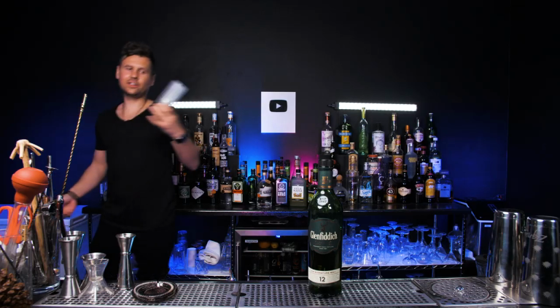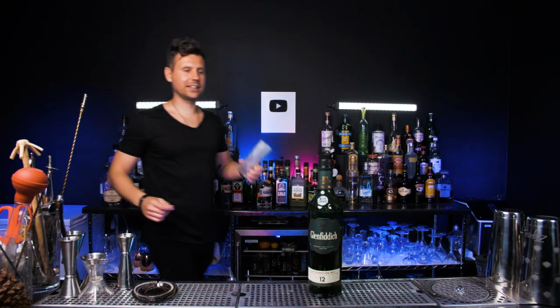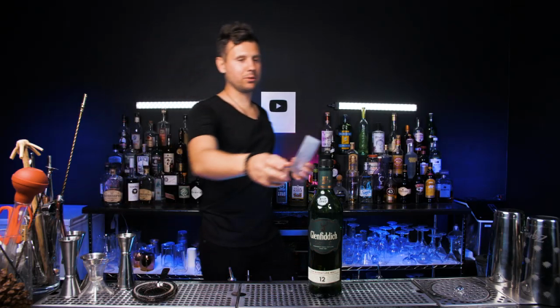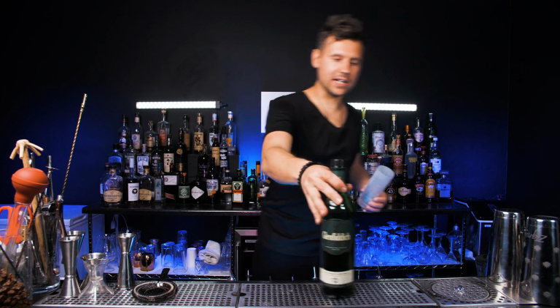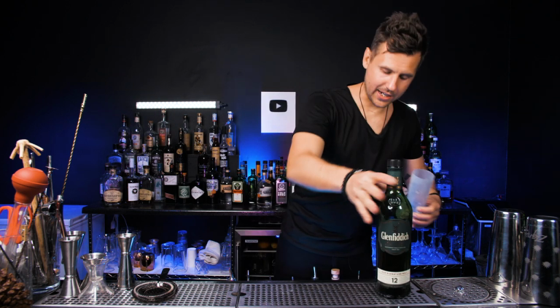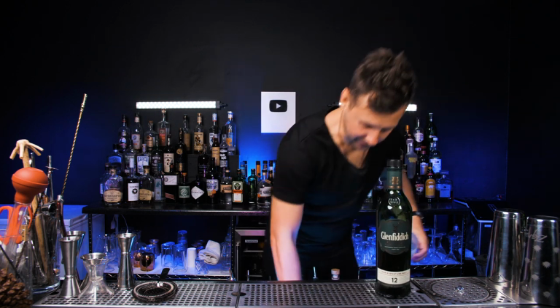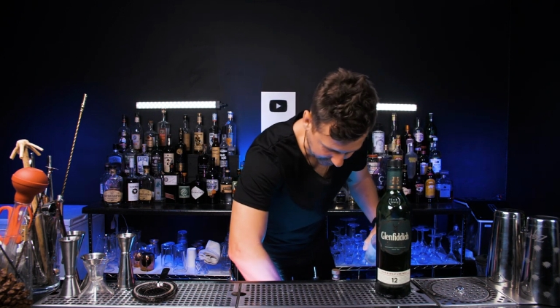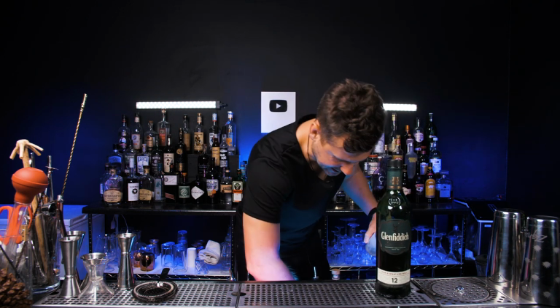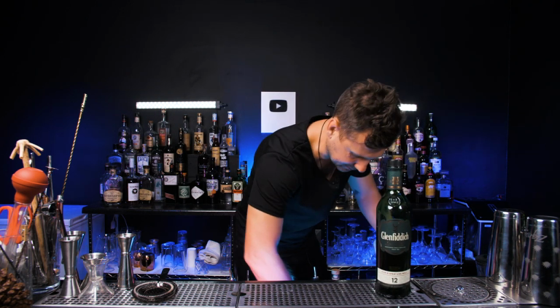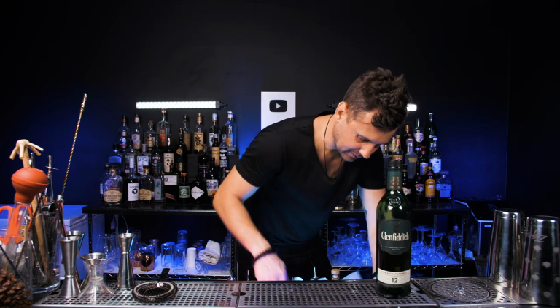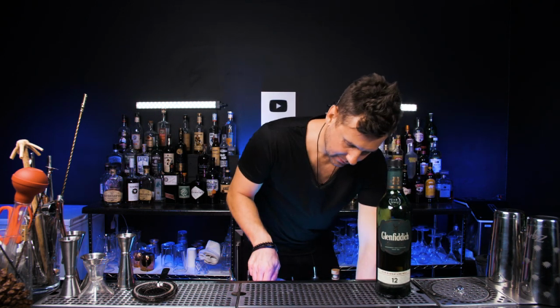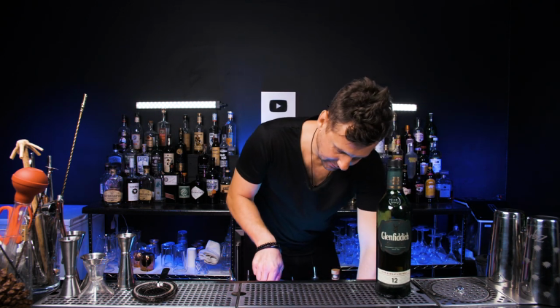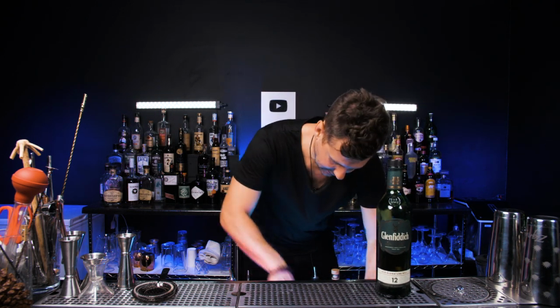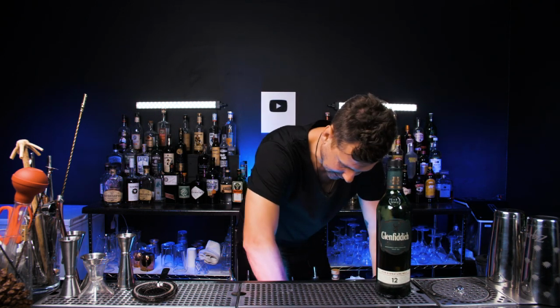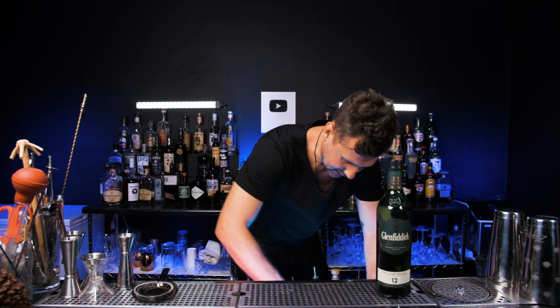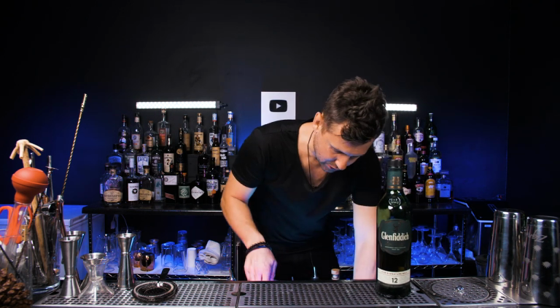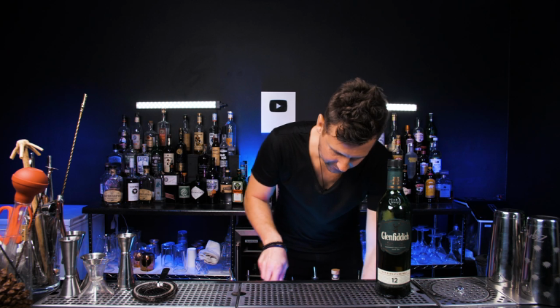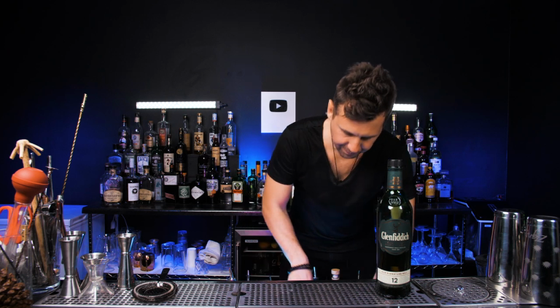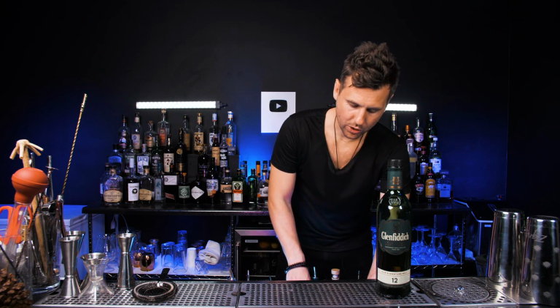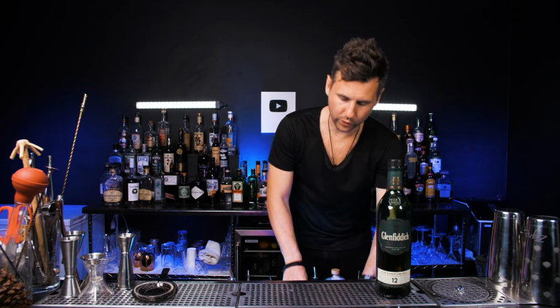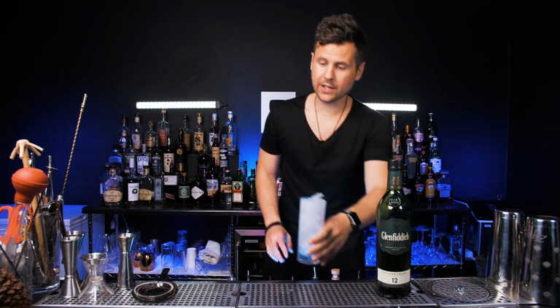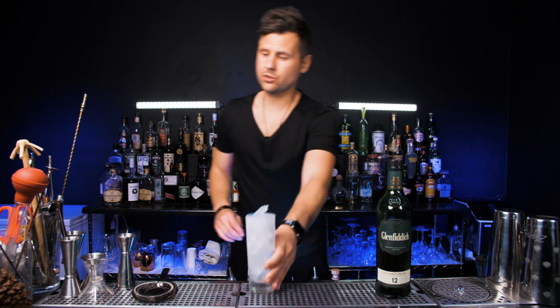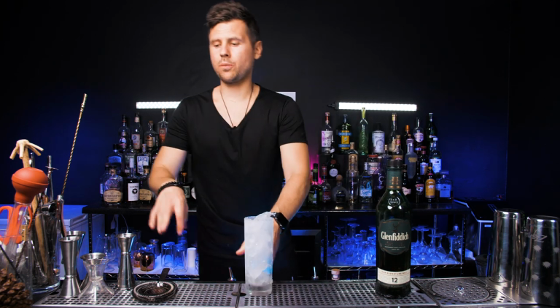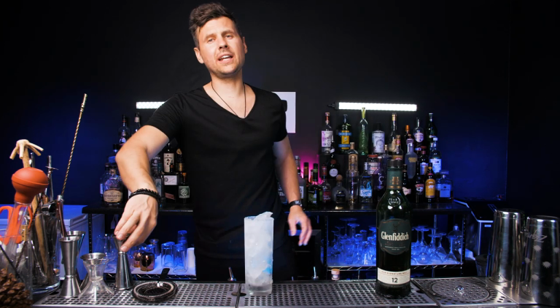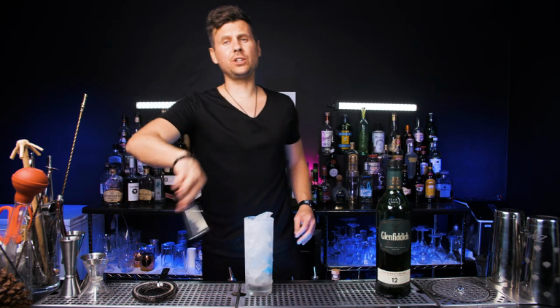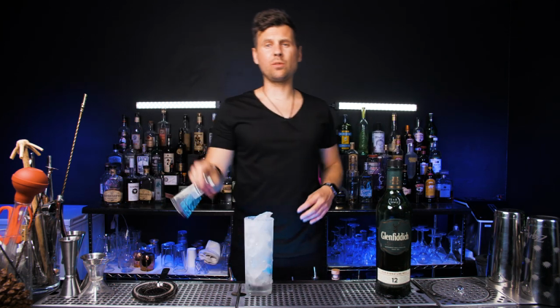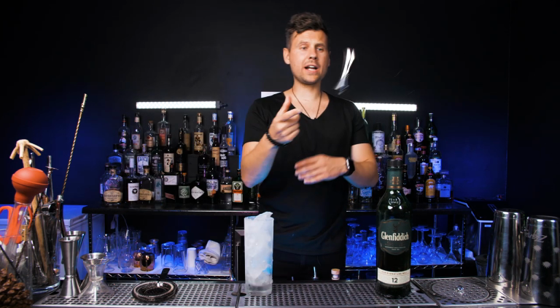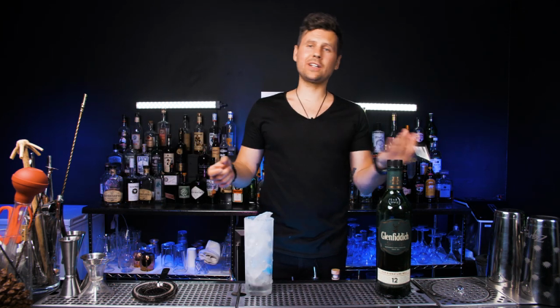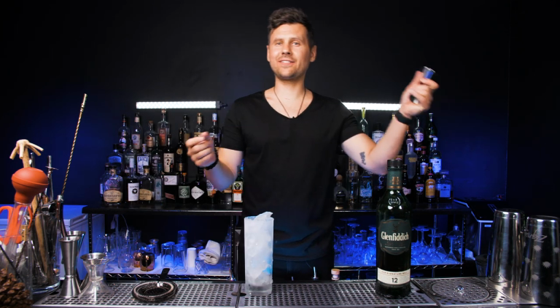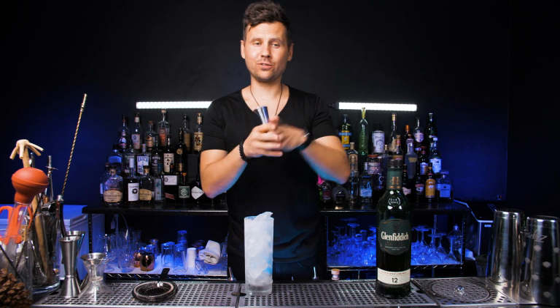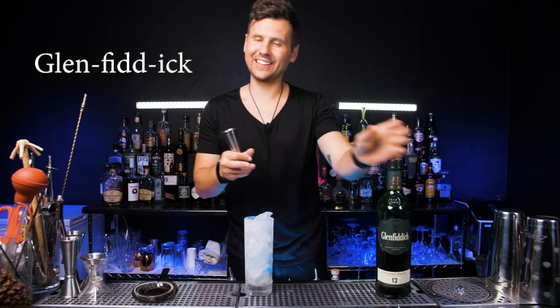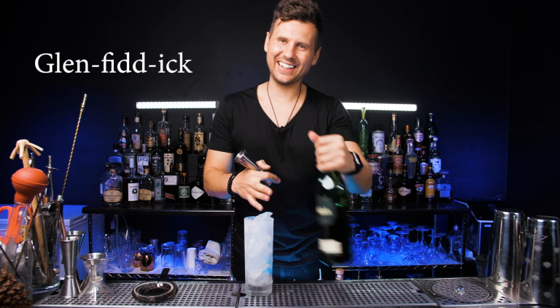So let's take the highball glass and fill it up with ice, all the way to the top. And now we need one and a half ounces of Glenfiddich.